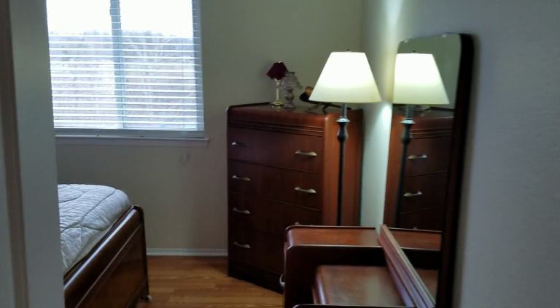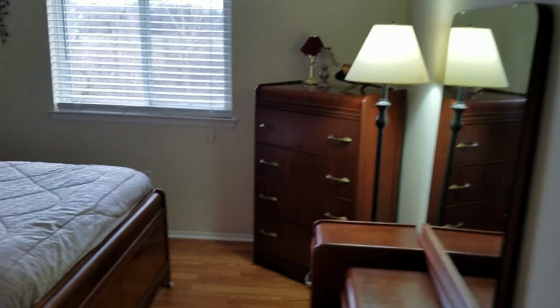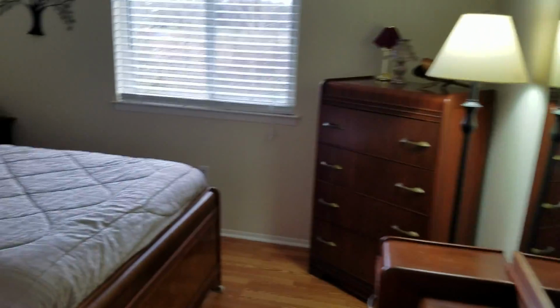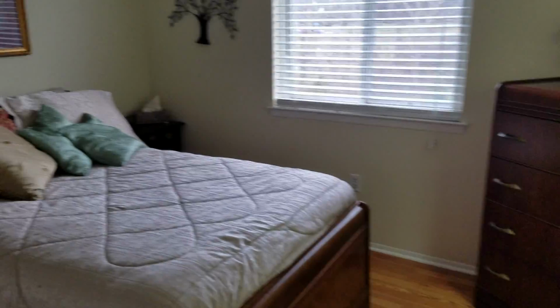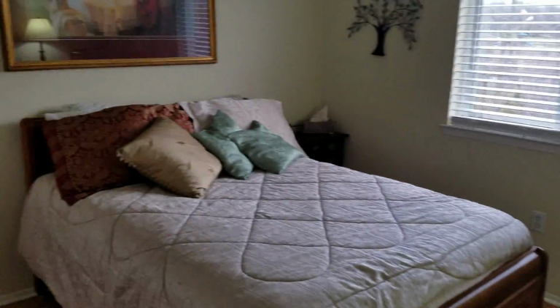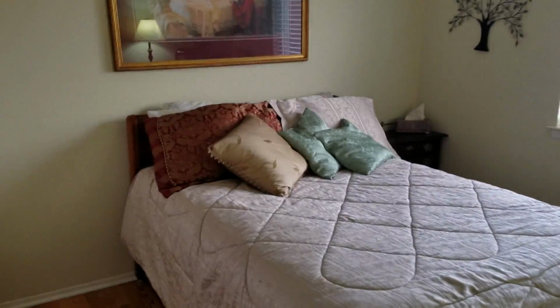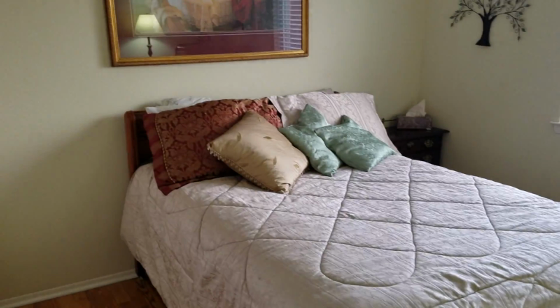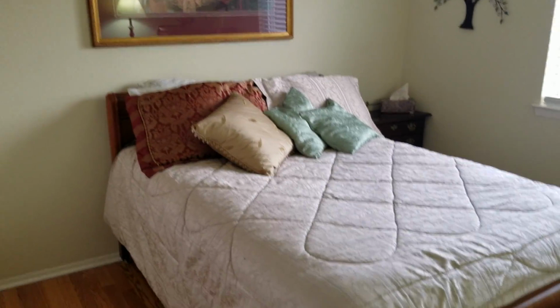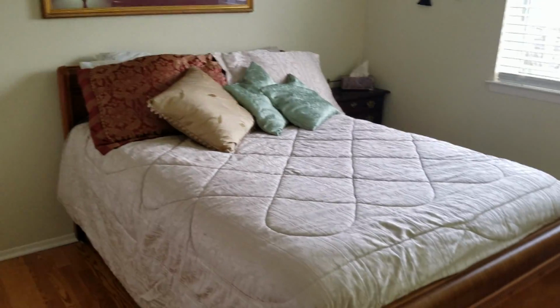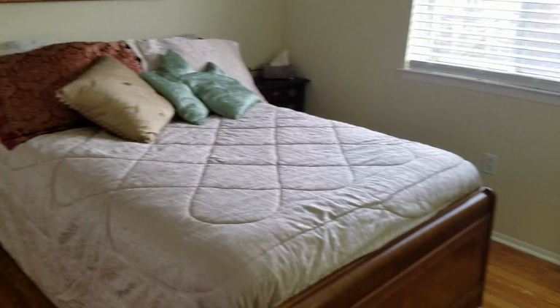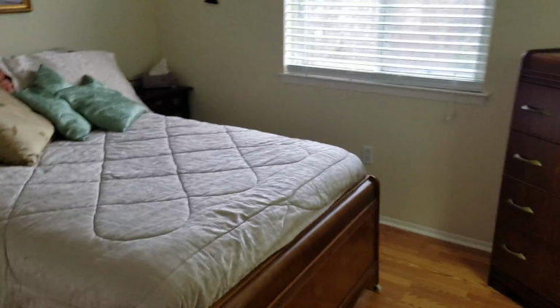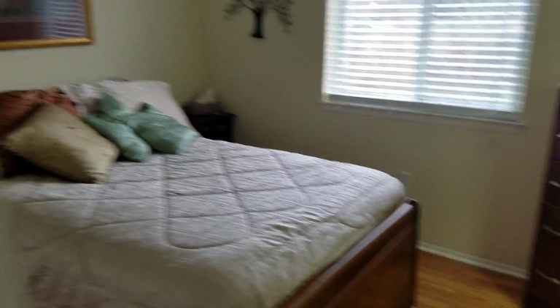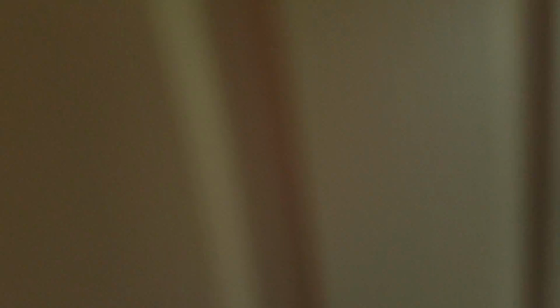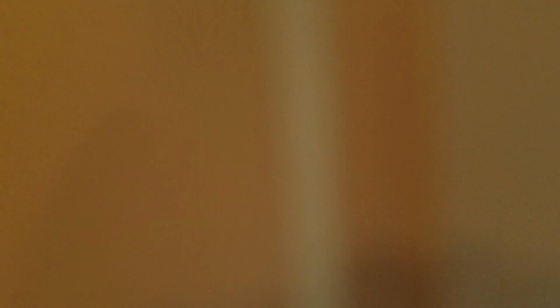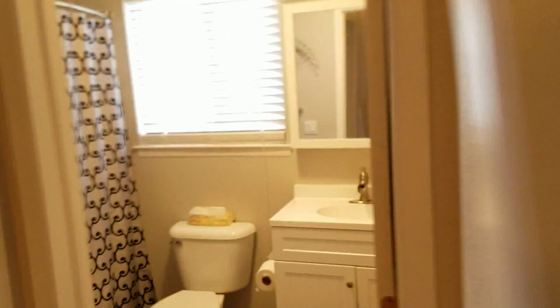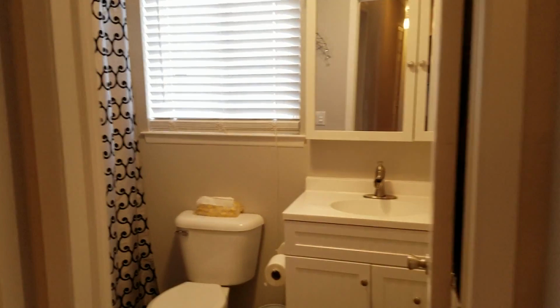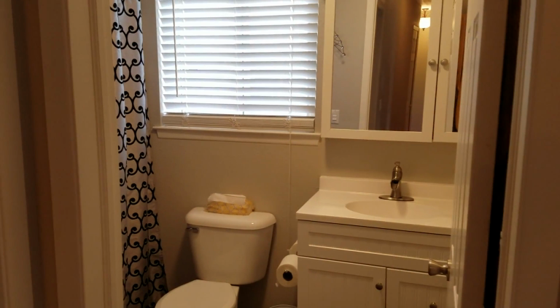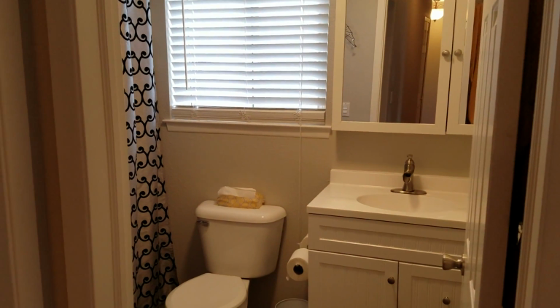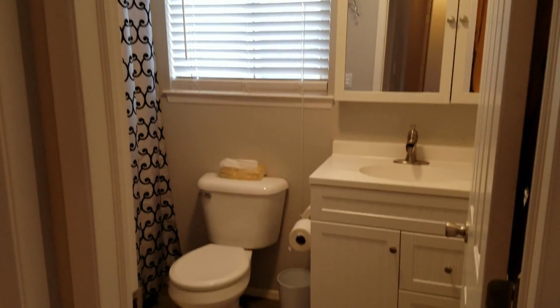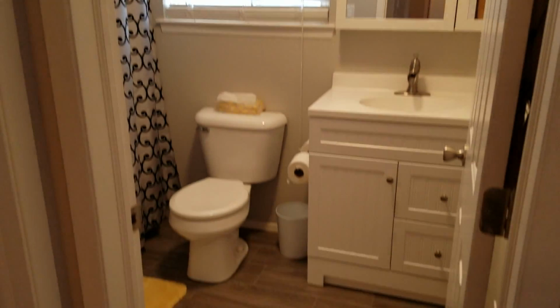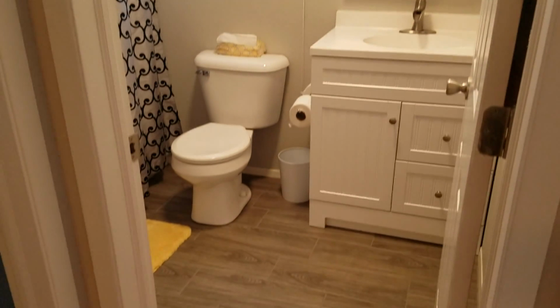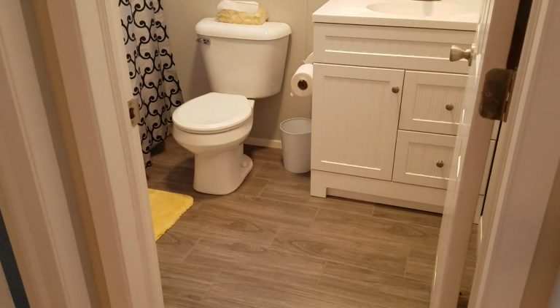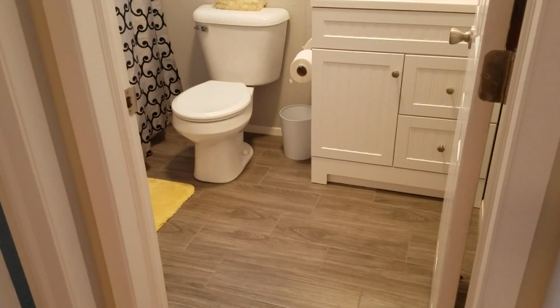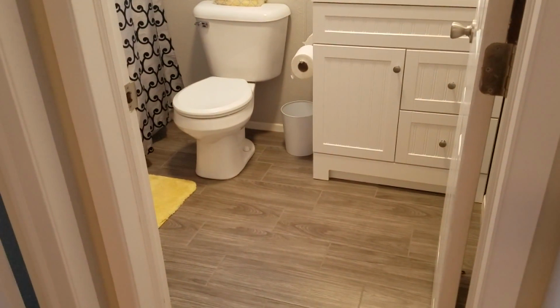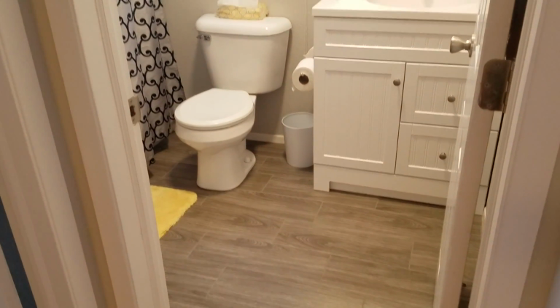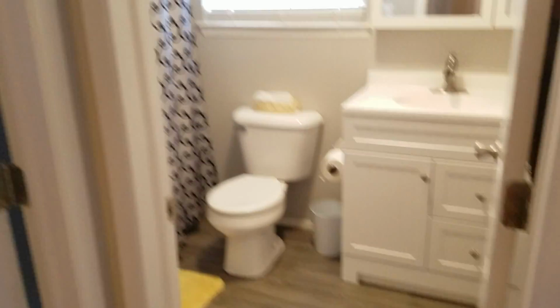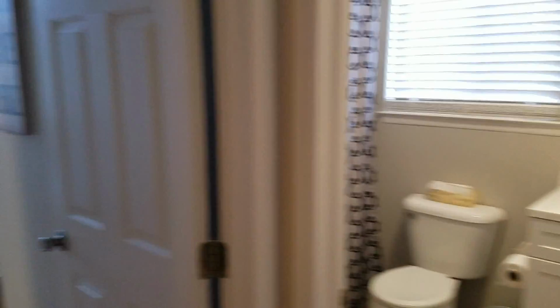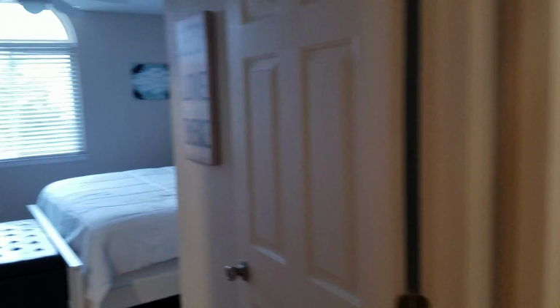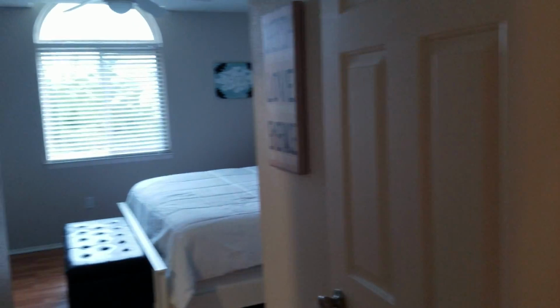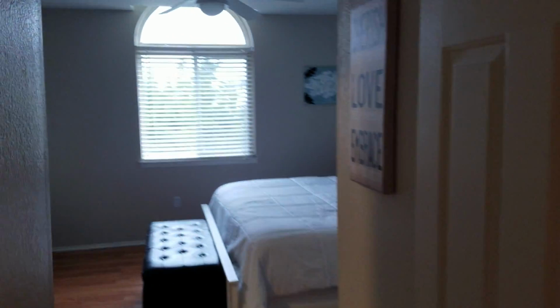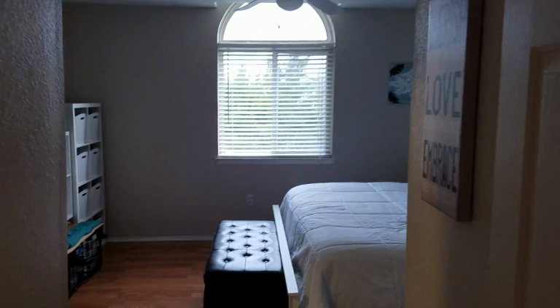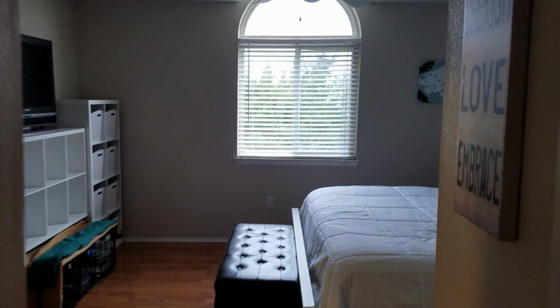We've got bedroom number two, and again that's a queen size bed. And then there's the hall bath — that's a full tiled bath. And then we've got bedroom number one.